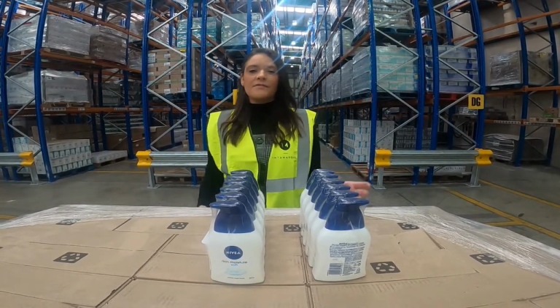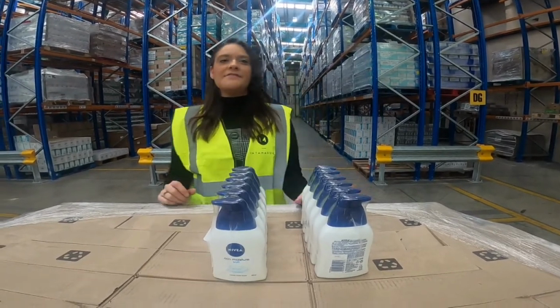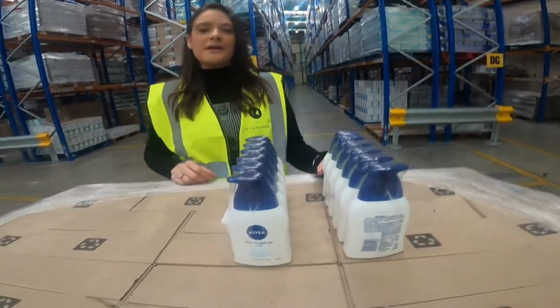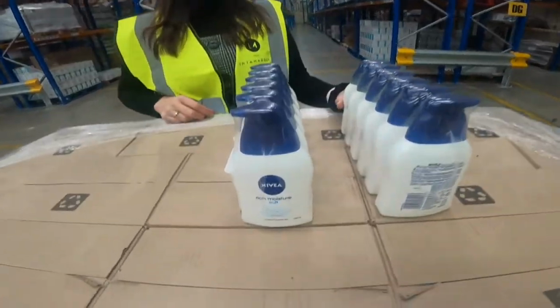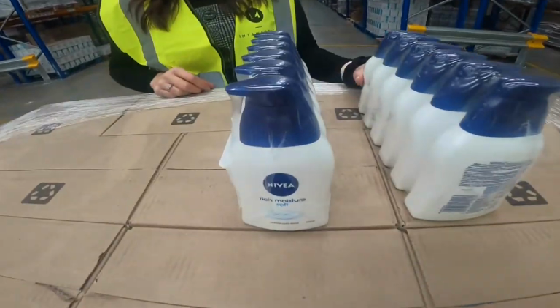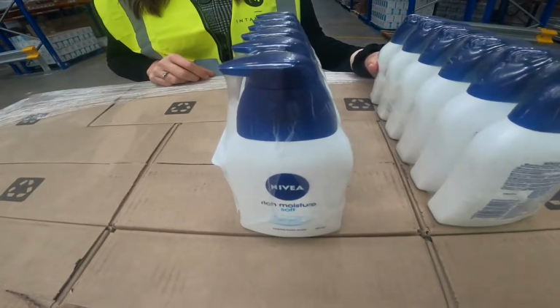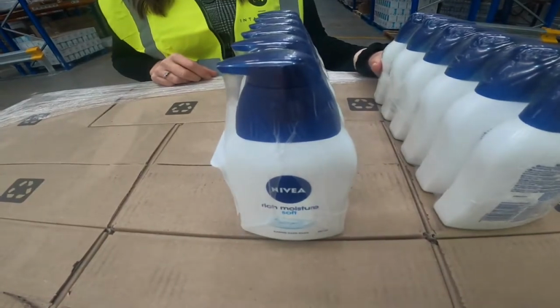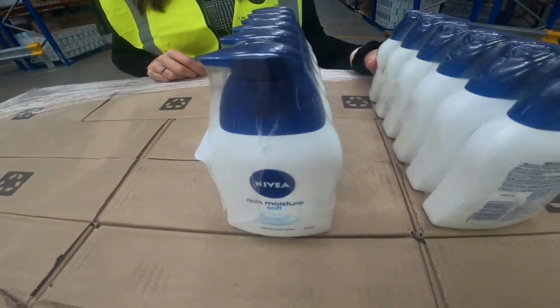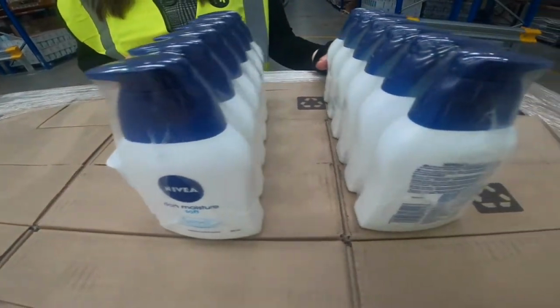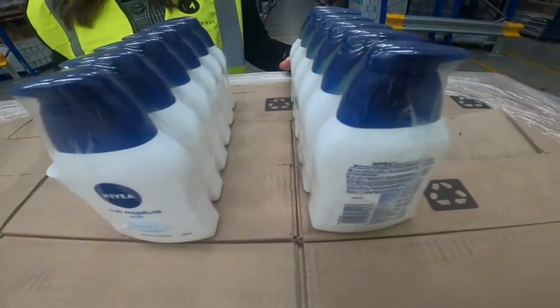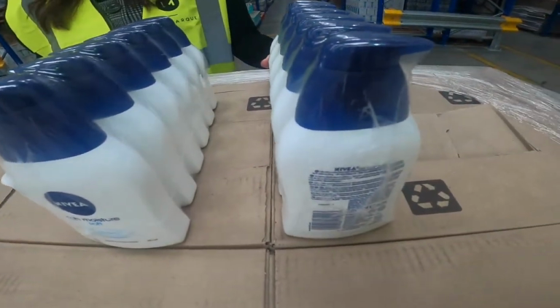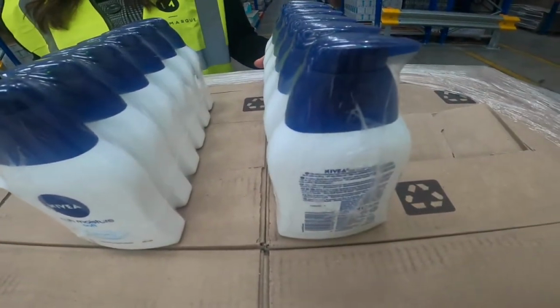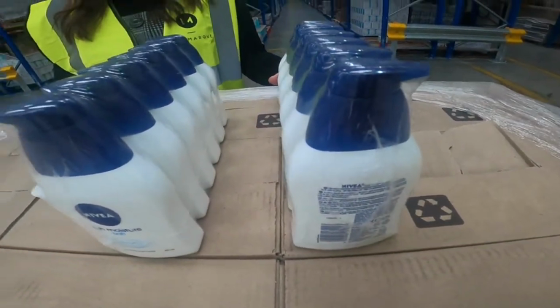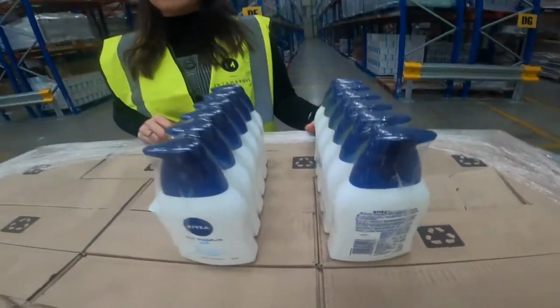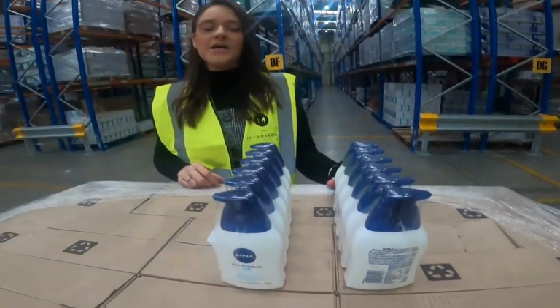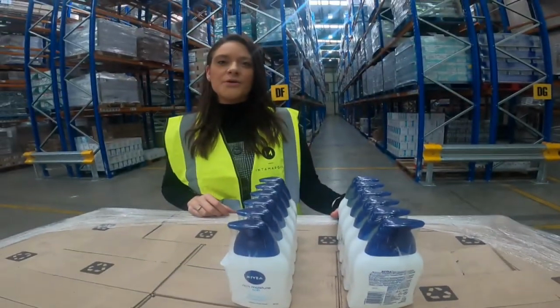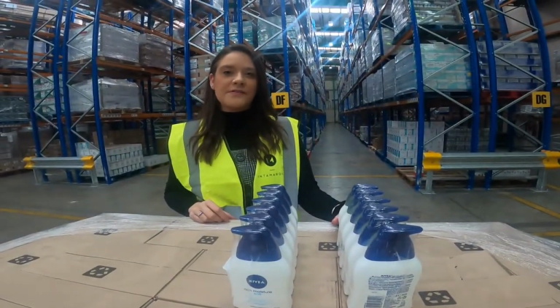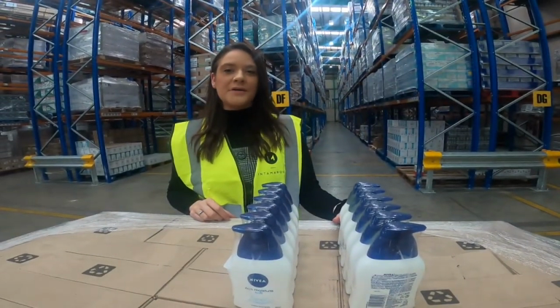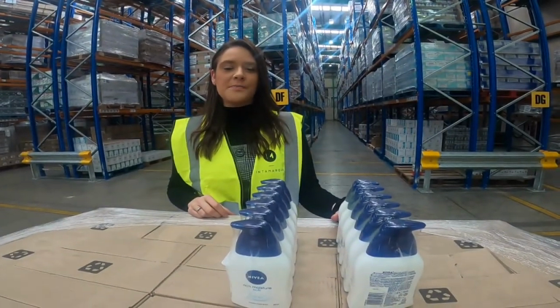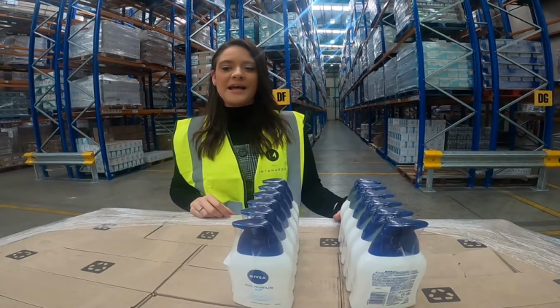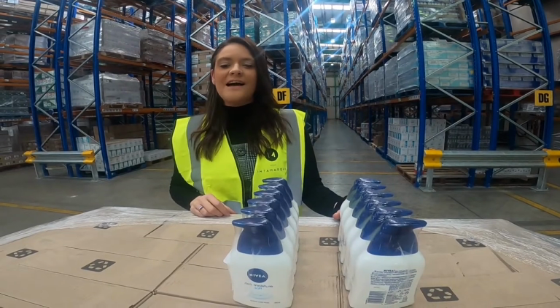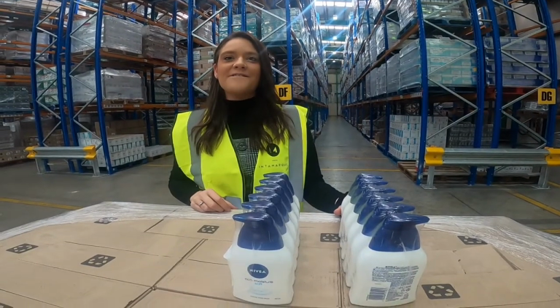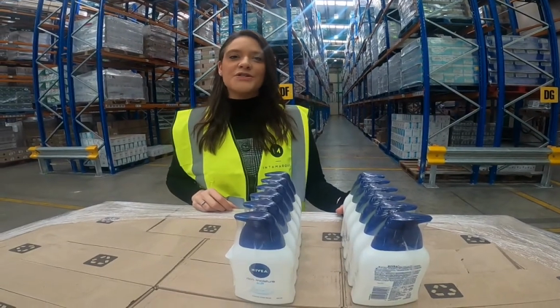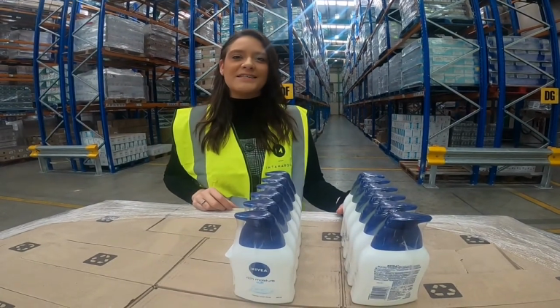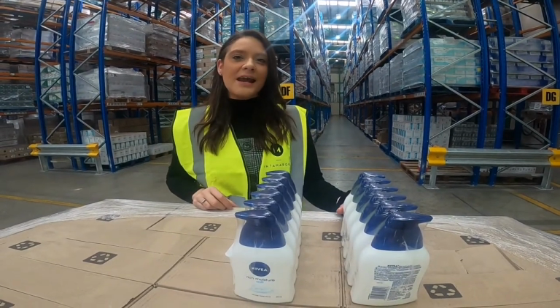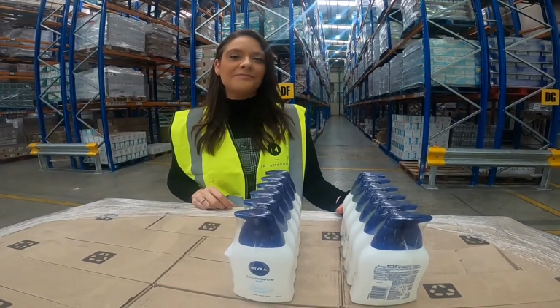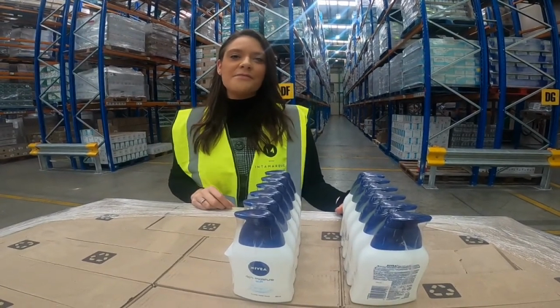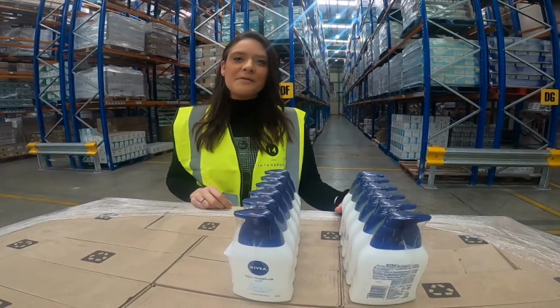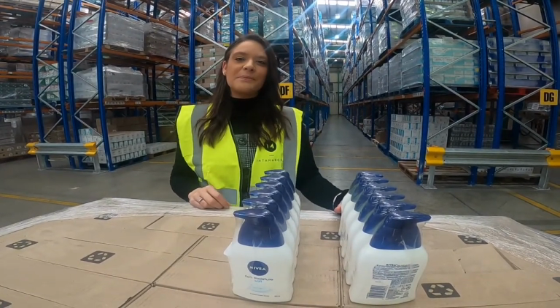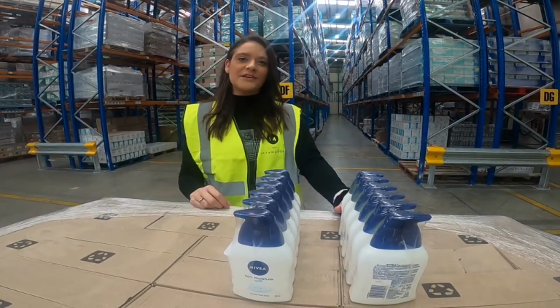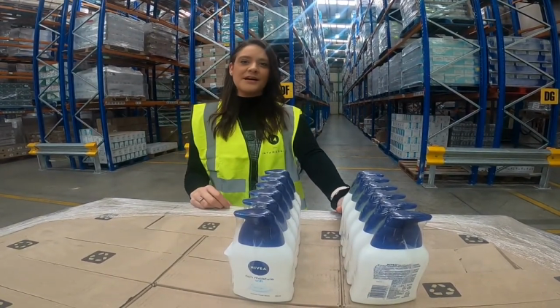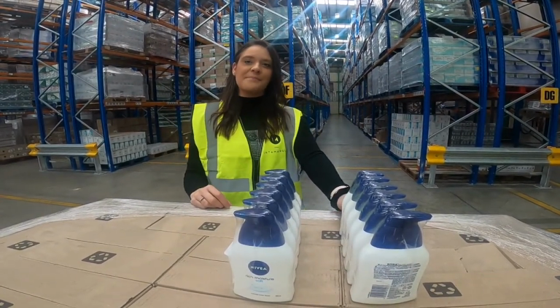We've got the Nivea cream hand wash, which is a 250ml bottle. There's six units per case, 252 cases per palette, and 42 cases per layer. For more information, please contact your sales rep.